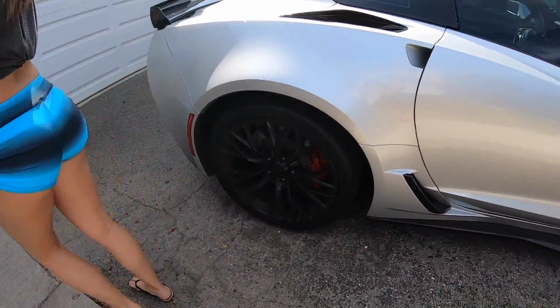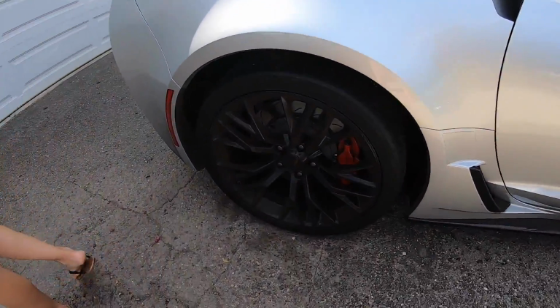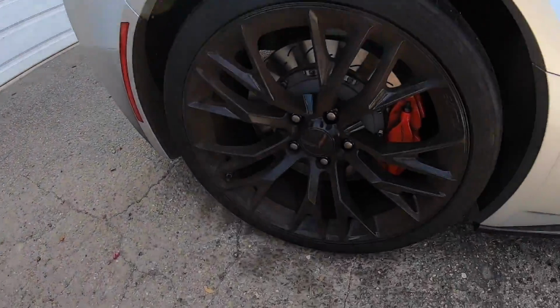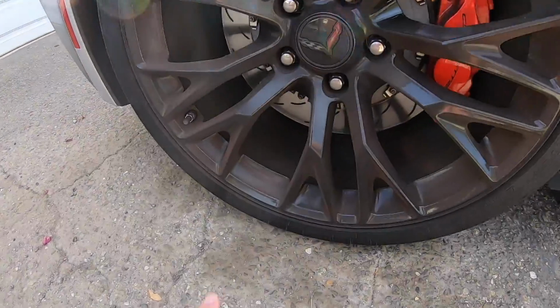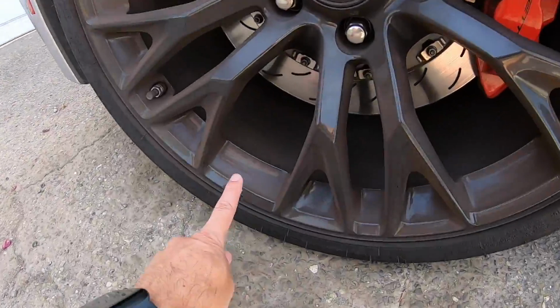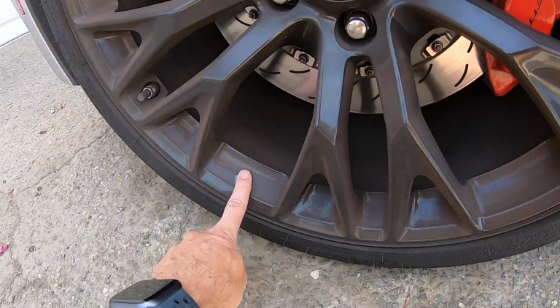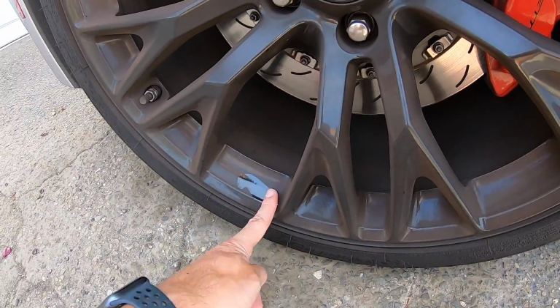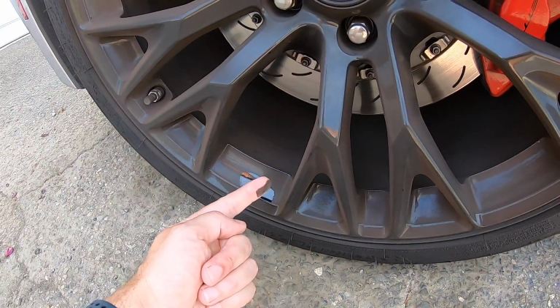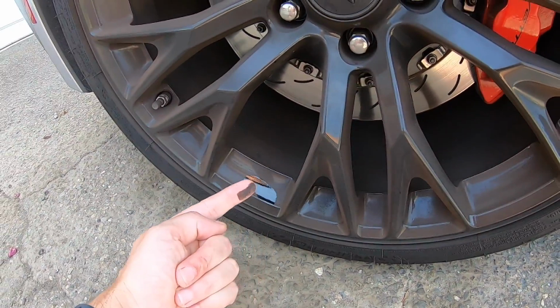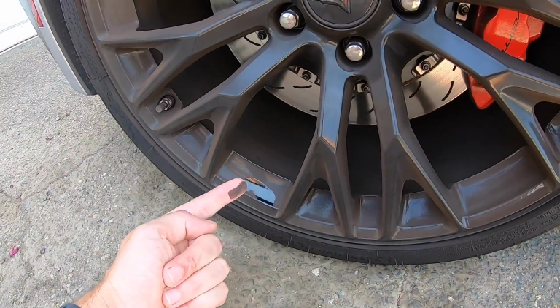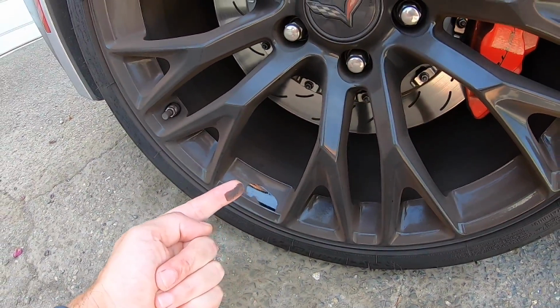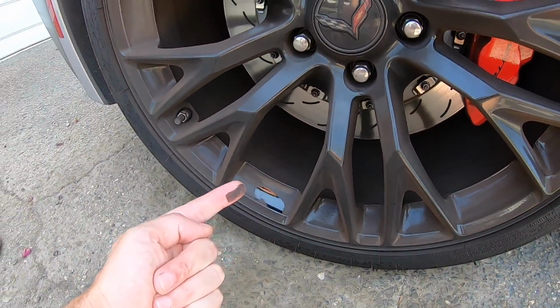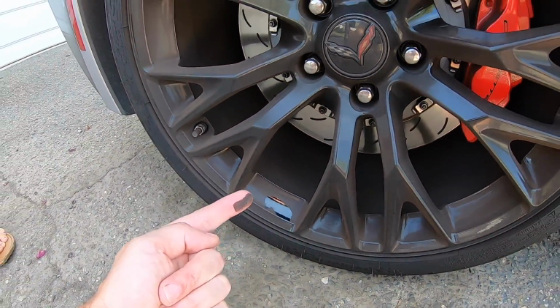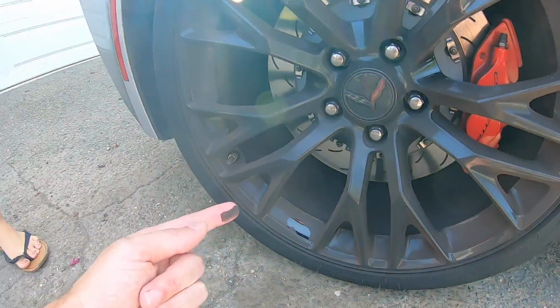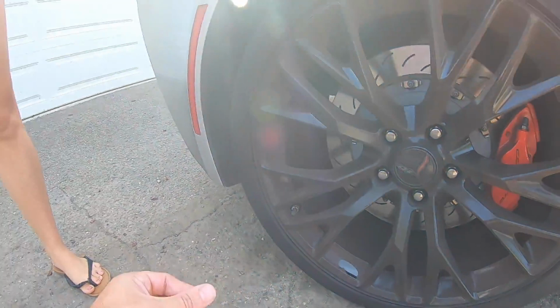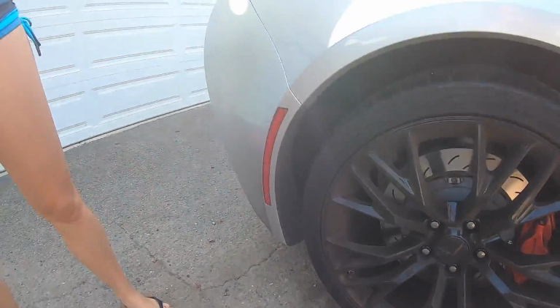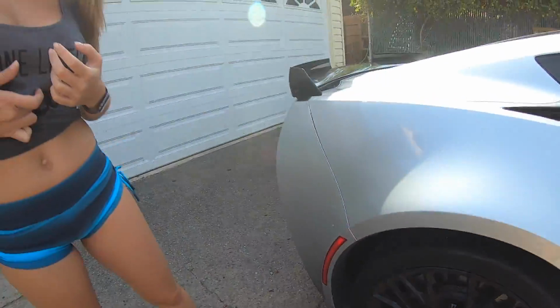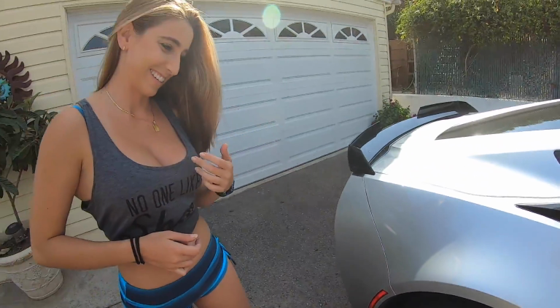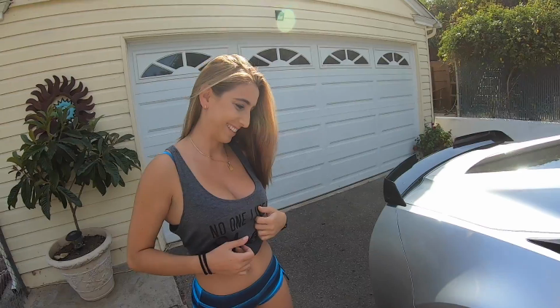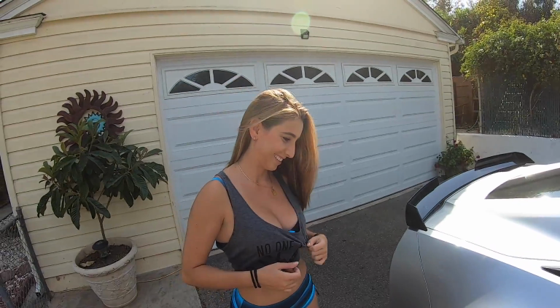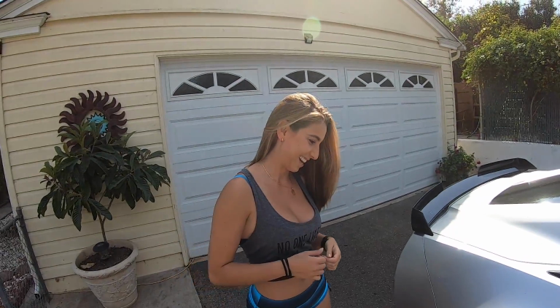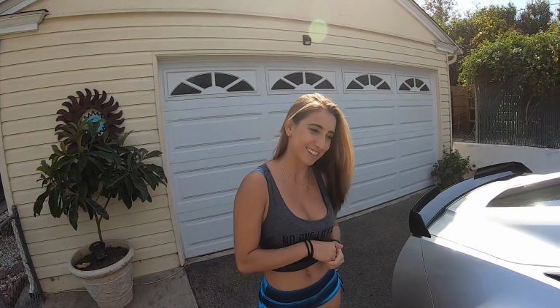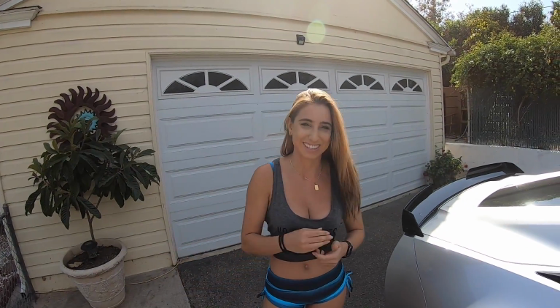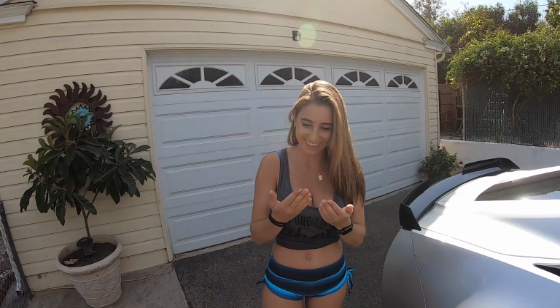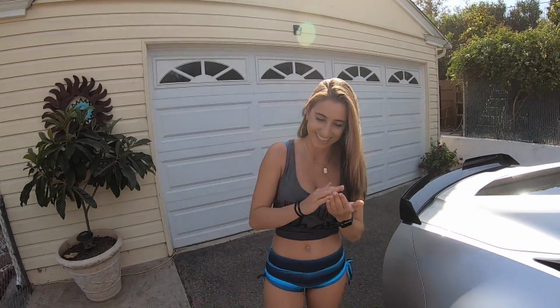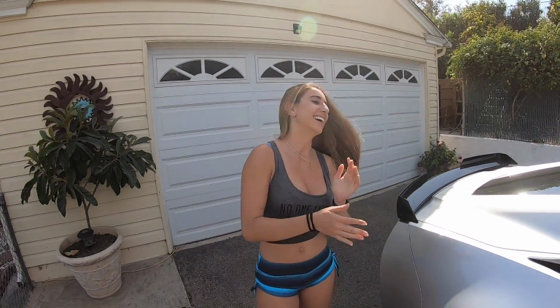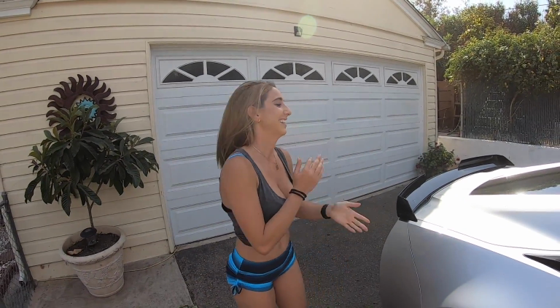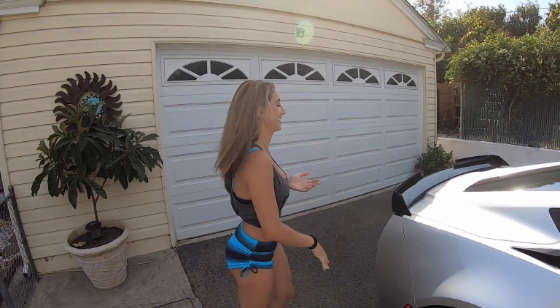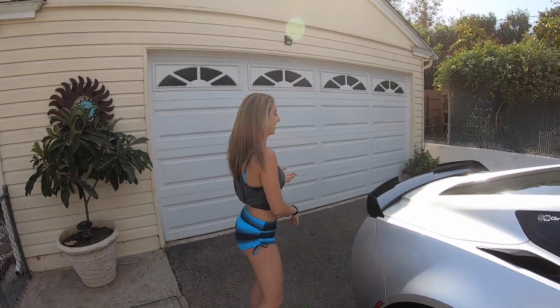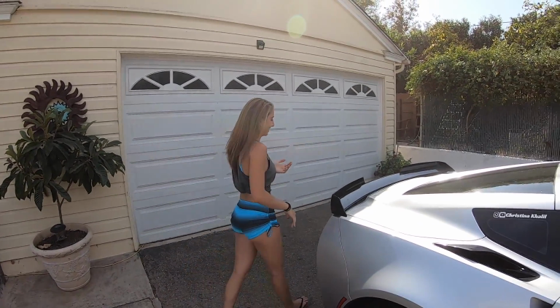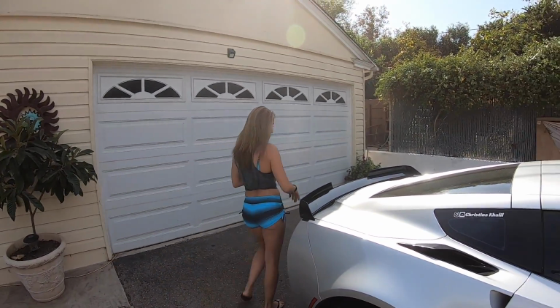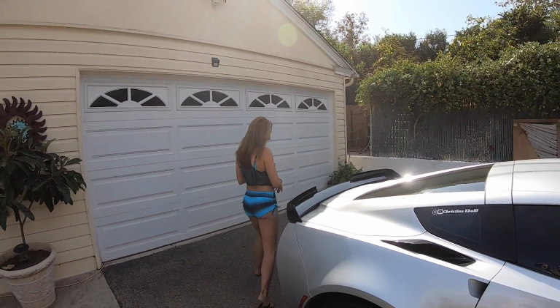Even the wheels, like the rims — look at this guys. Oh my God, that's so gross. That's unacceptable. I know, I've got some work to do. That's unacceptable. All right, let's do it. Let's get this girl cleaned.